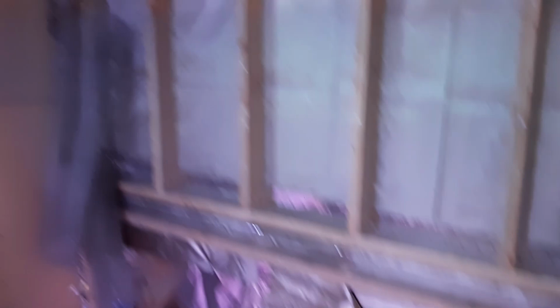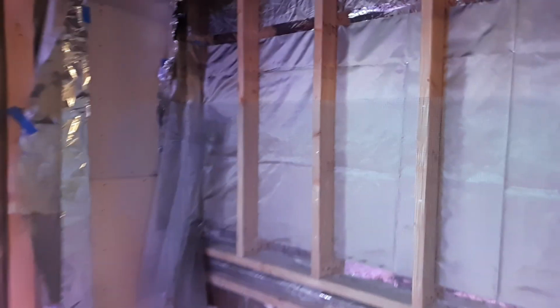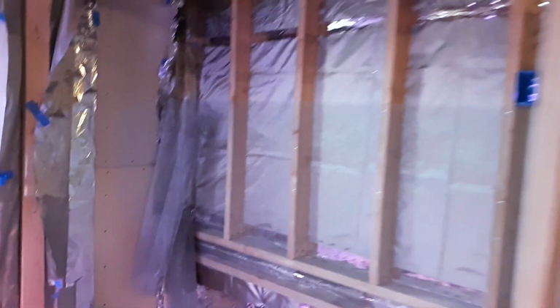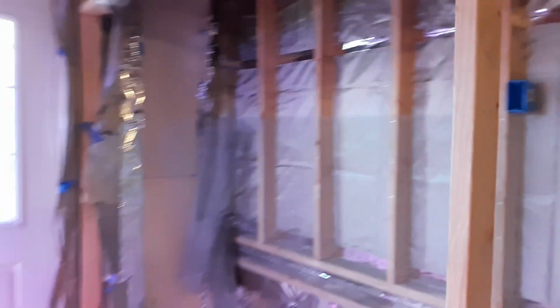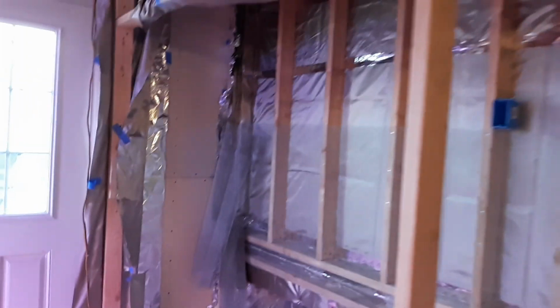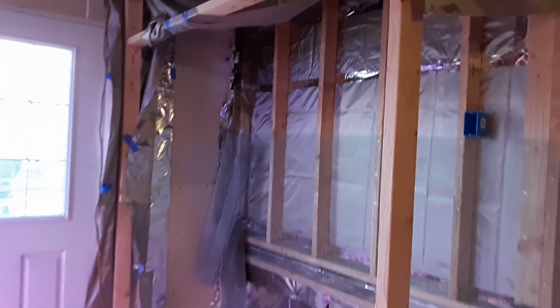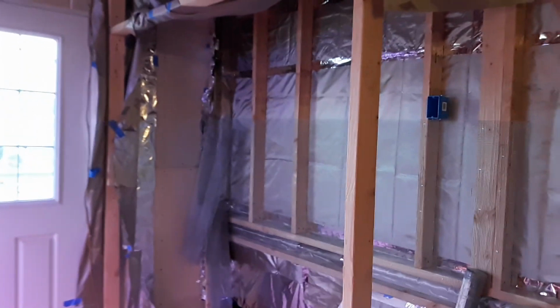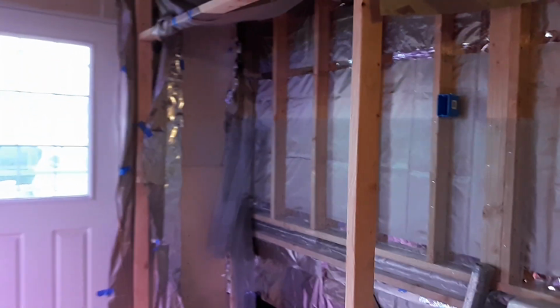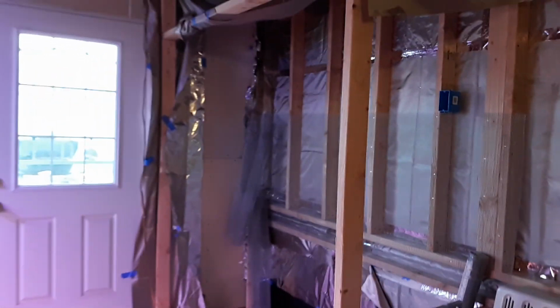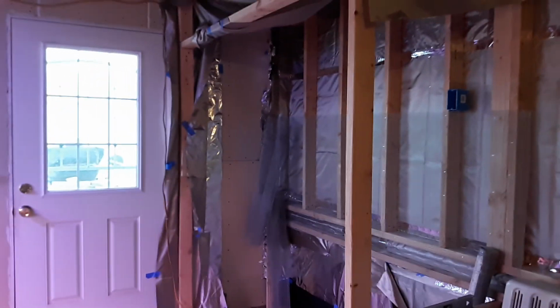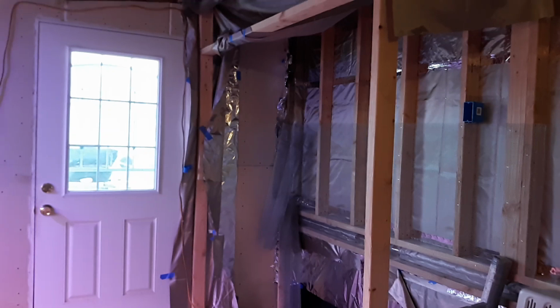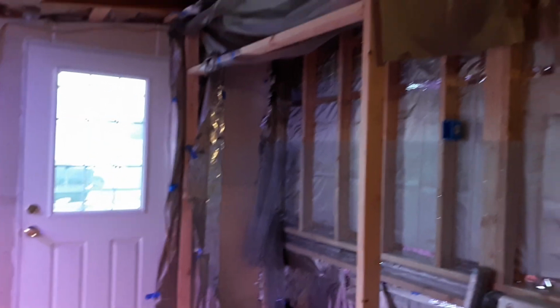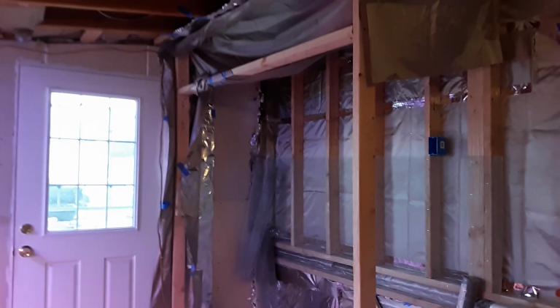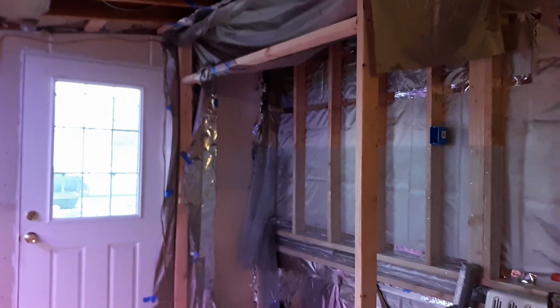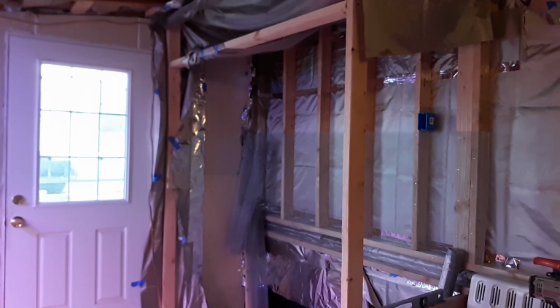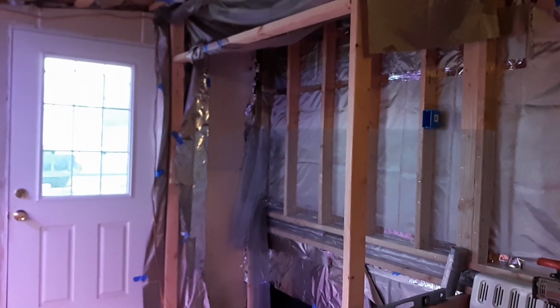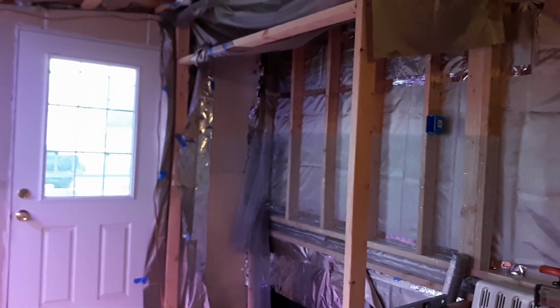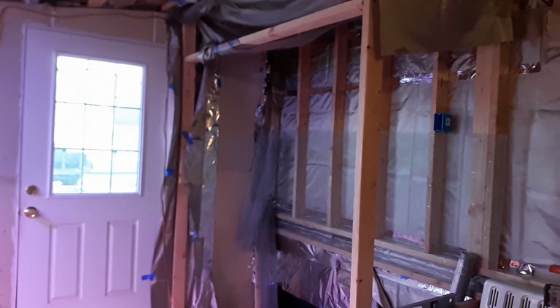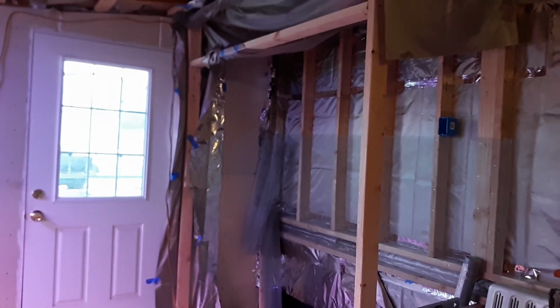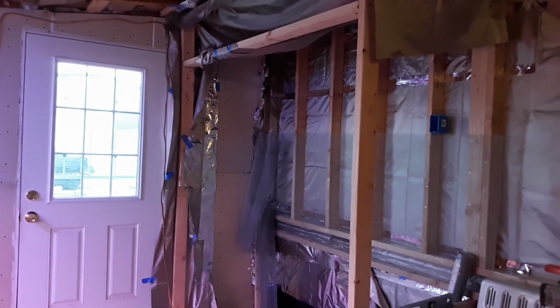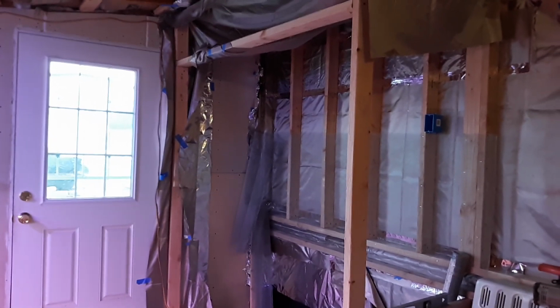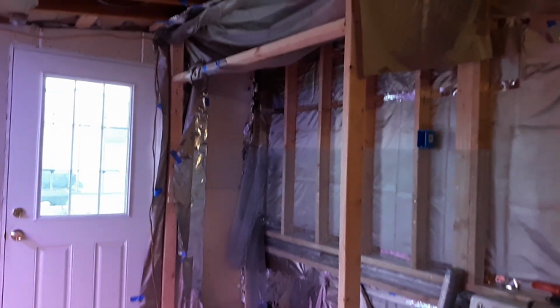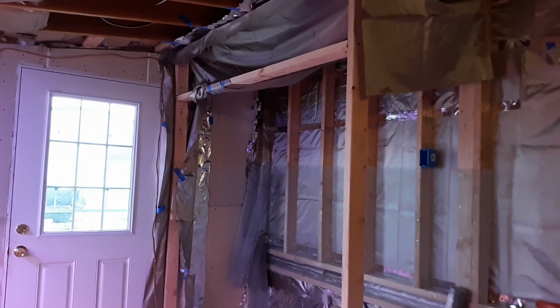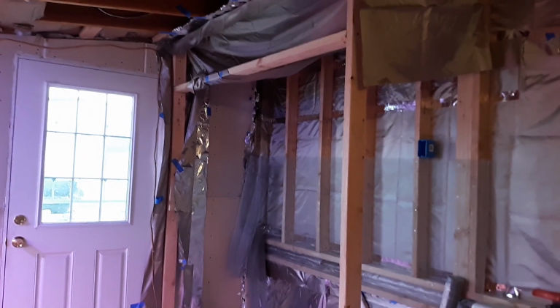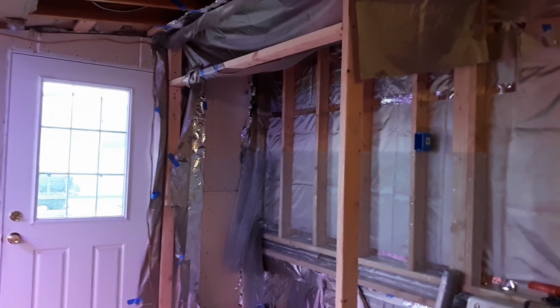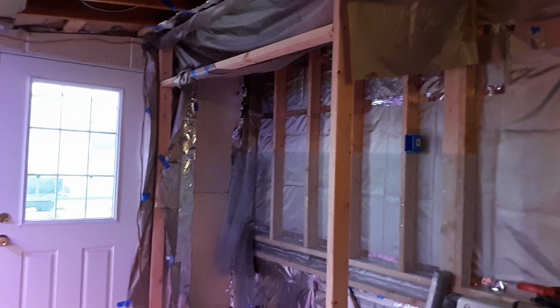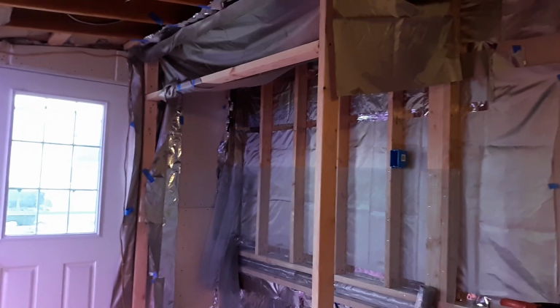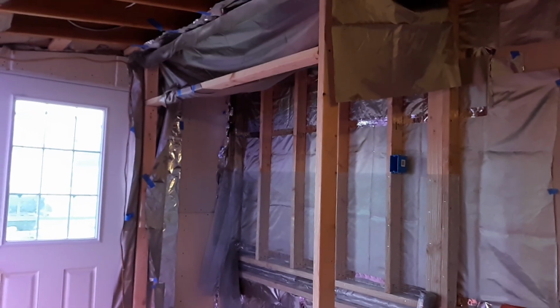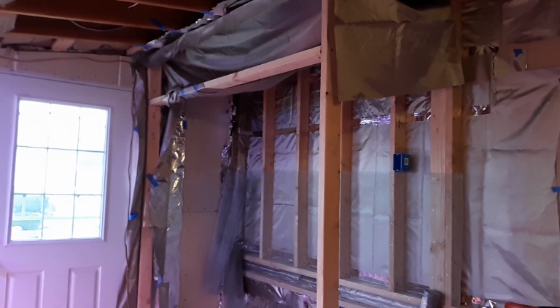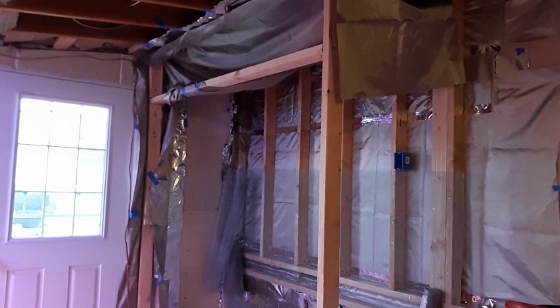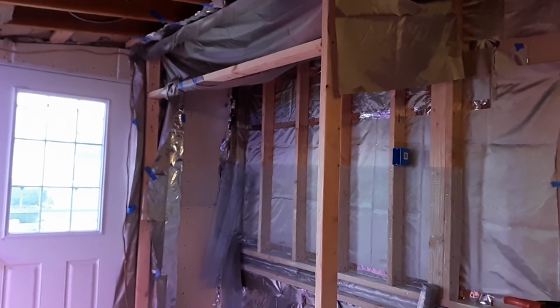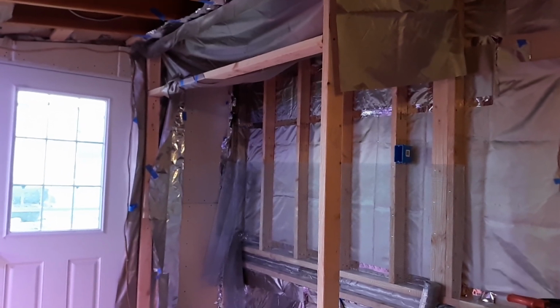God bless you. Thank you for watching, folks. Please hit the subscribe button and hopefully we'll get you another video shortly. God bless you. Jesus Christ is coming back soon — don't be caught dead without him. Bye-bye.